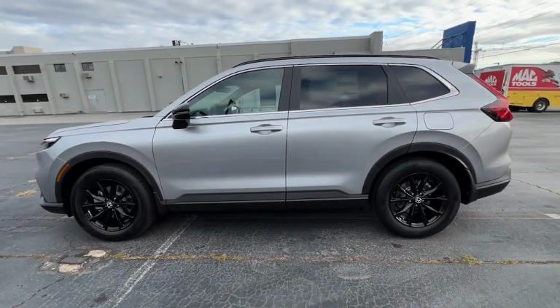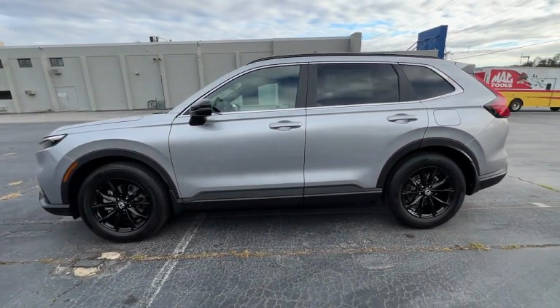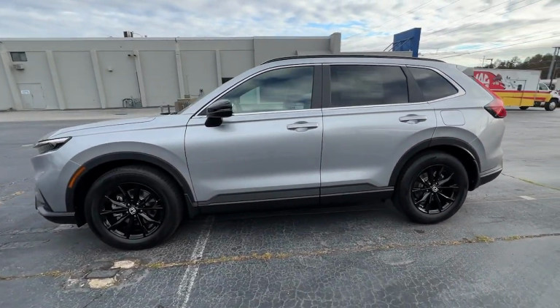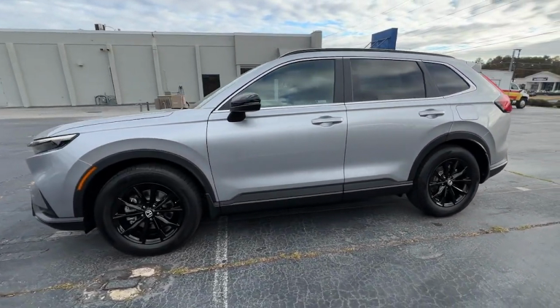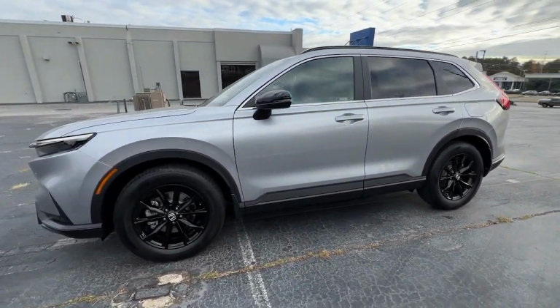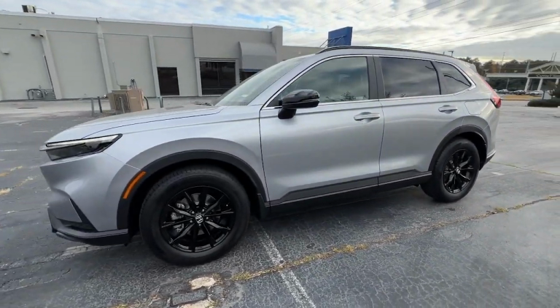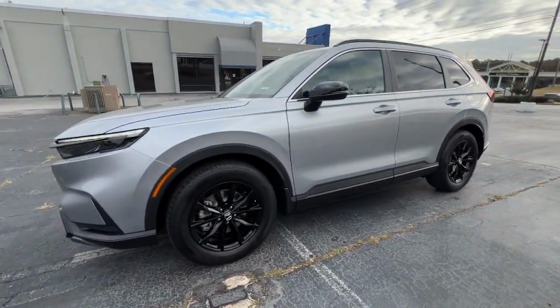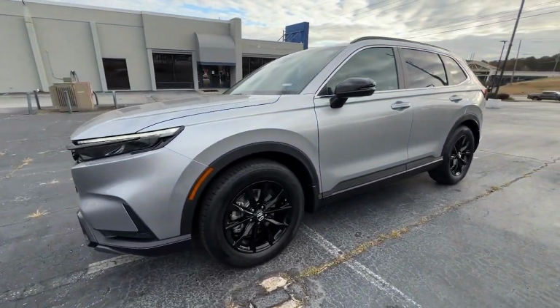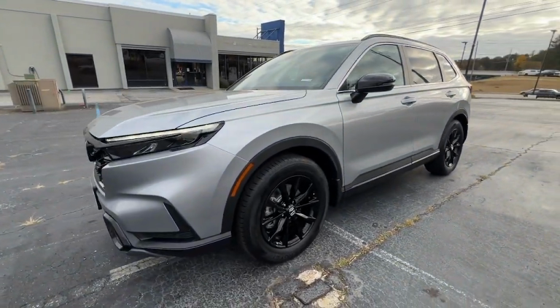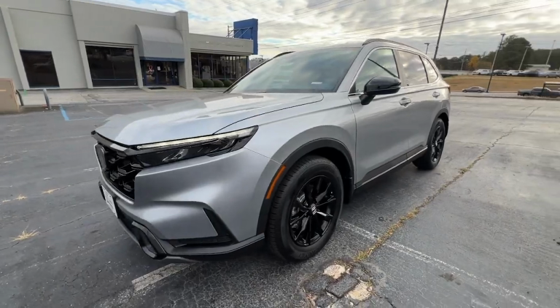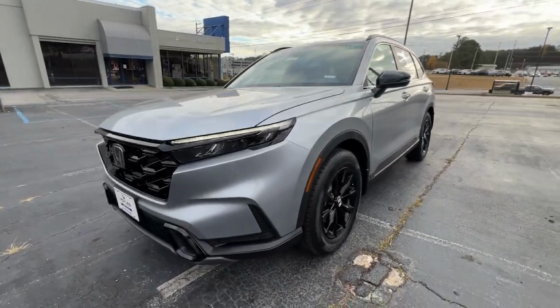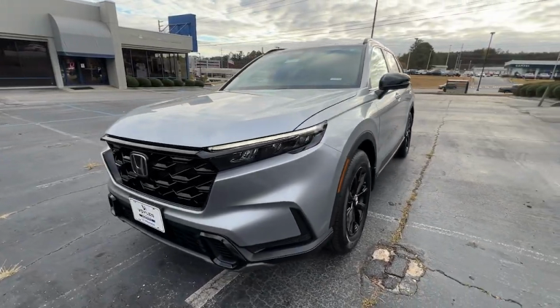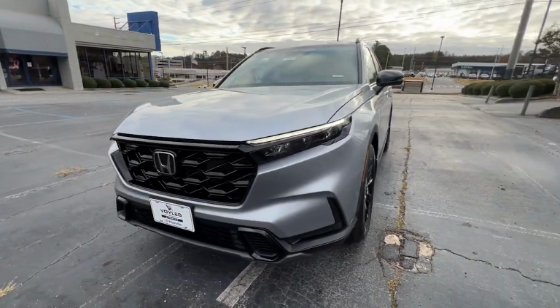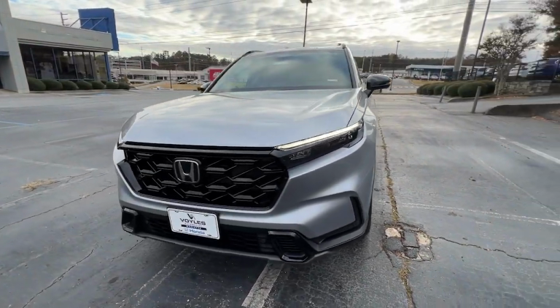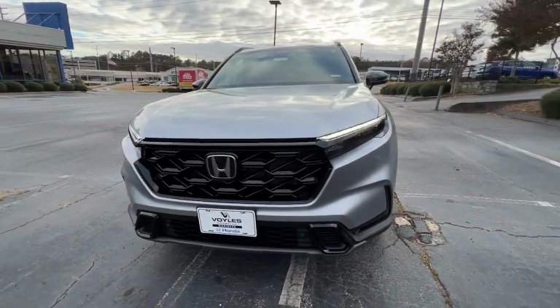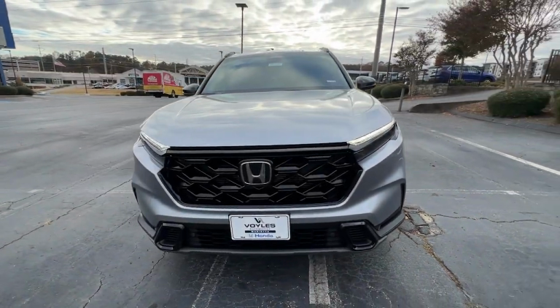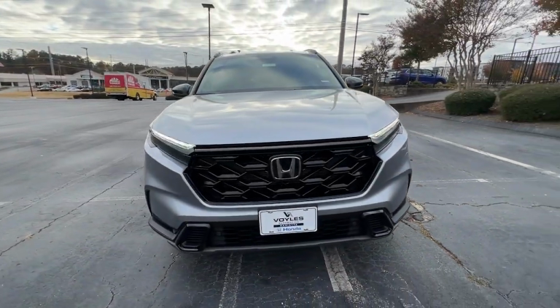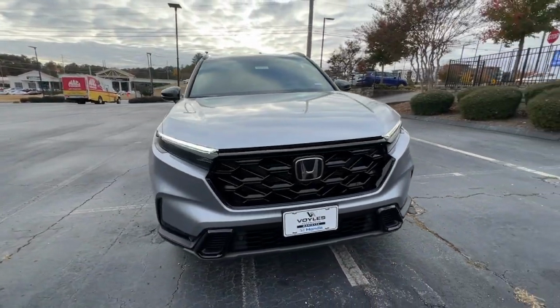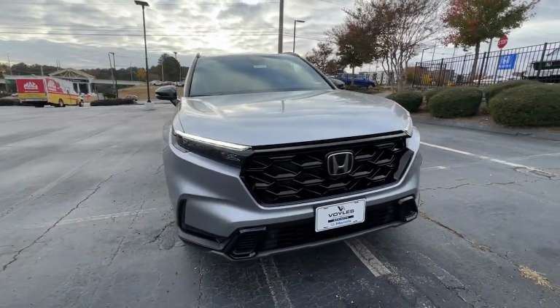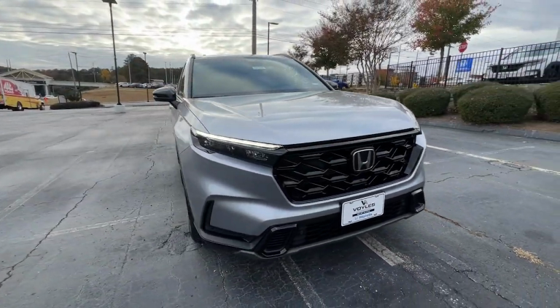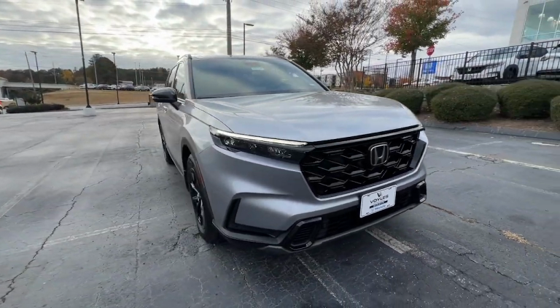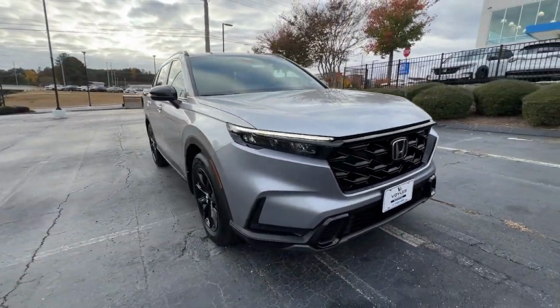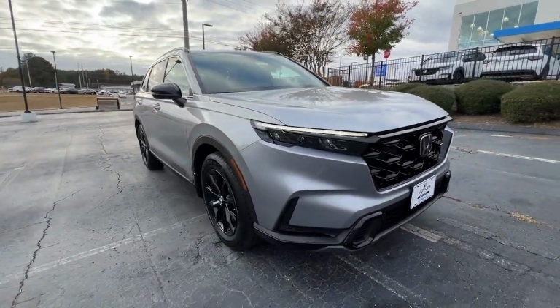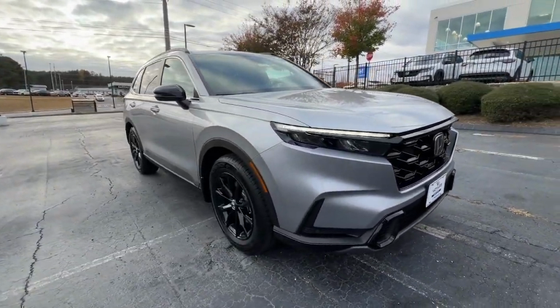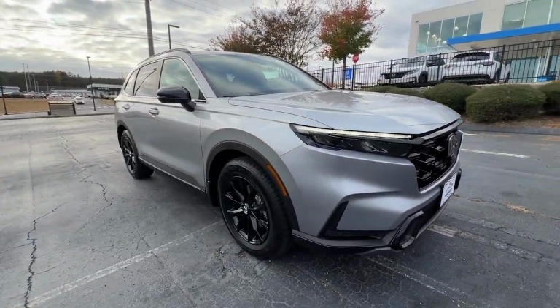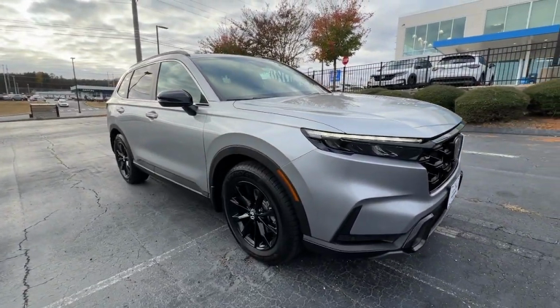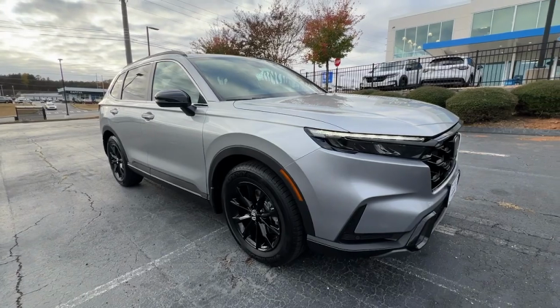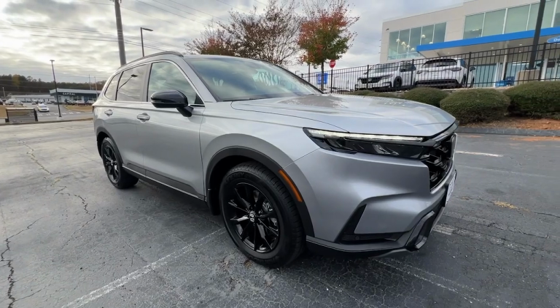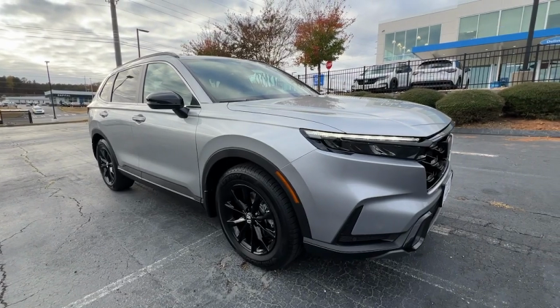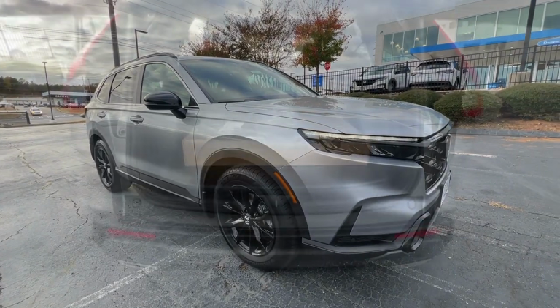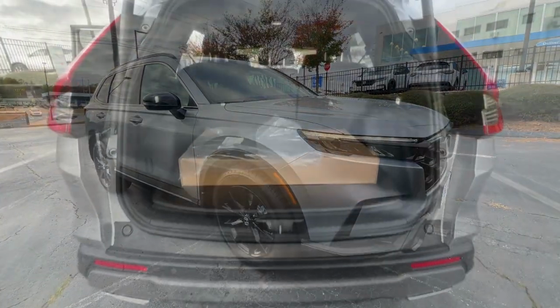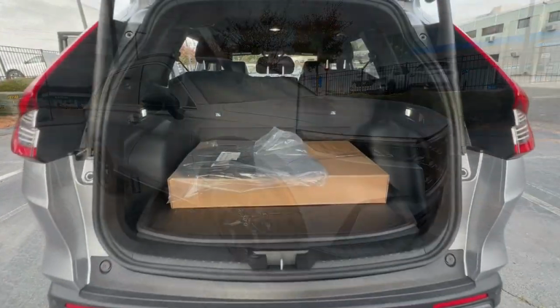Modern style, forward-thinking innovation, spacious comfort, and an impressive array of safety and infotainment tech make this crossover ideal for today's active lifestyle.